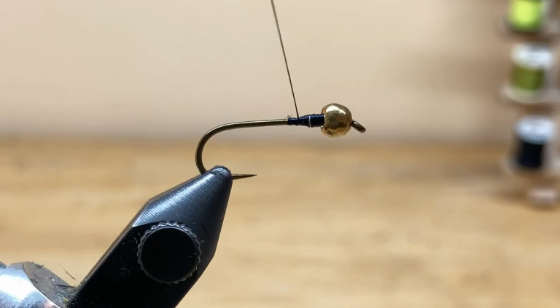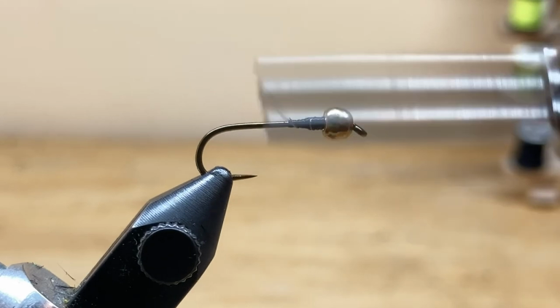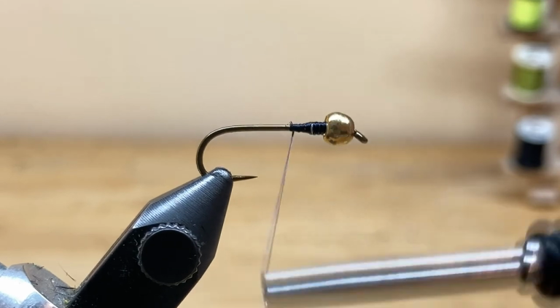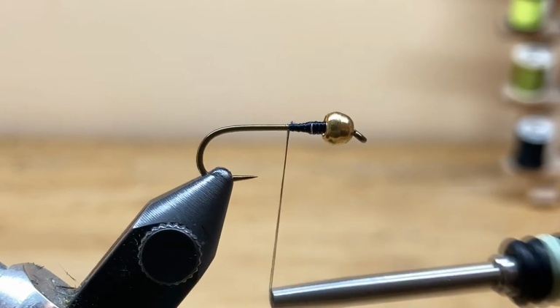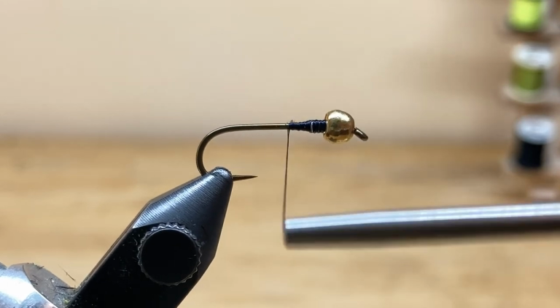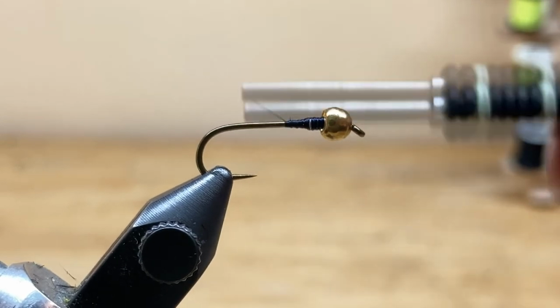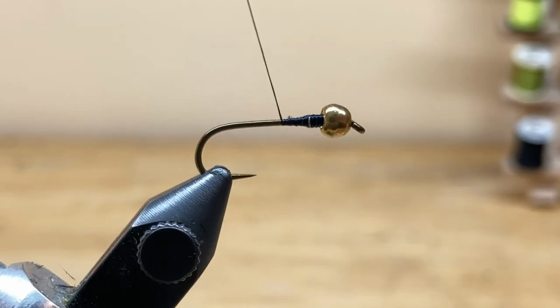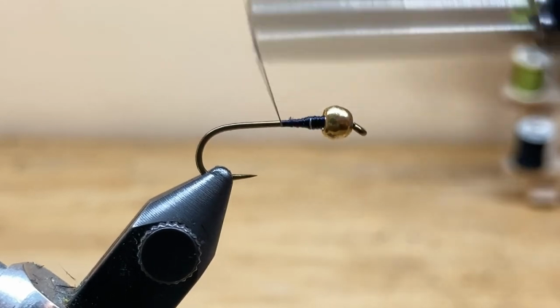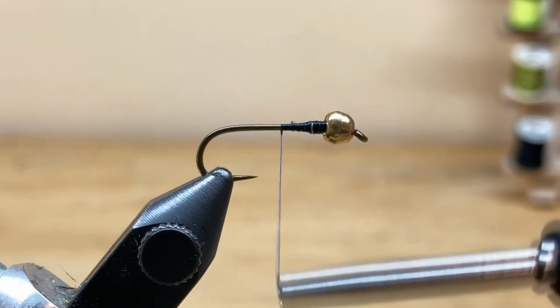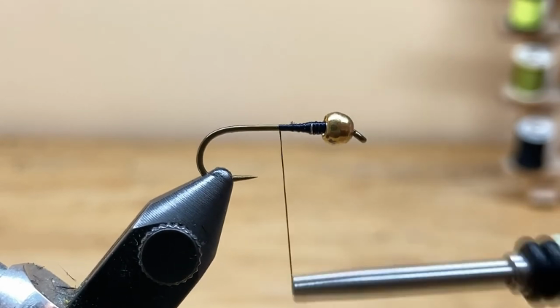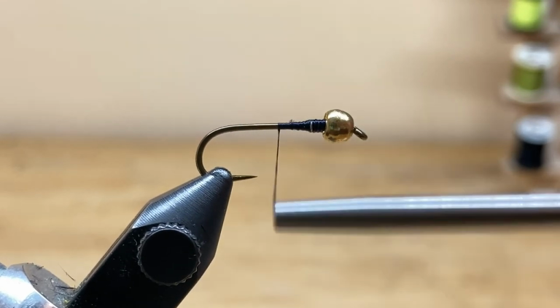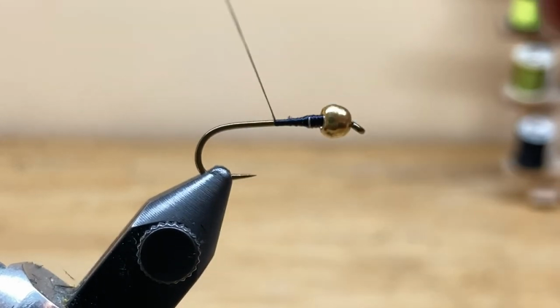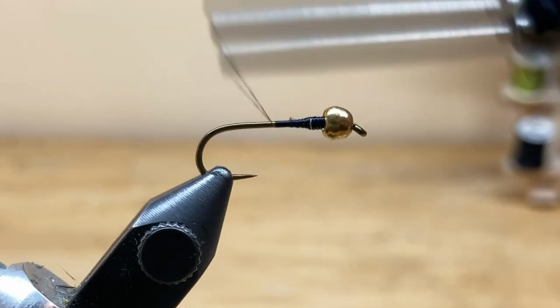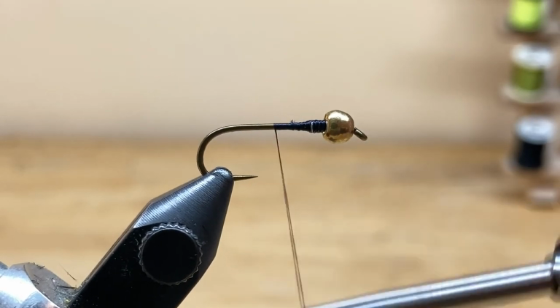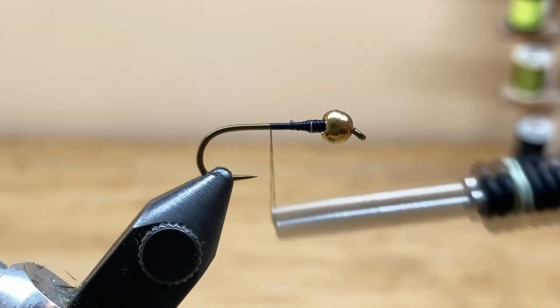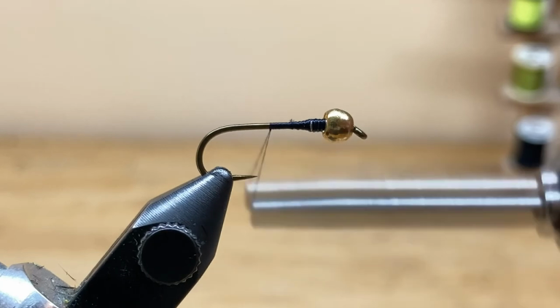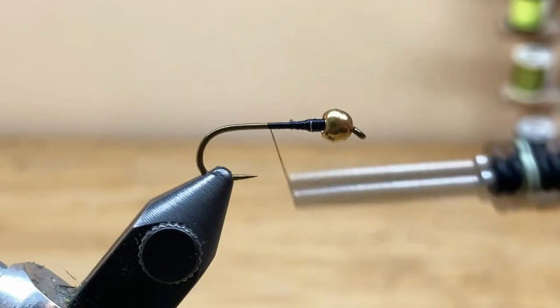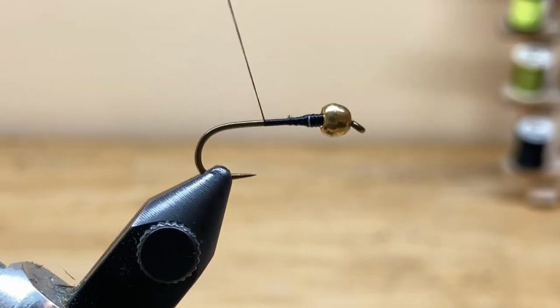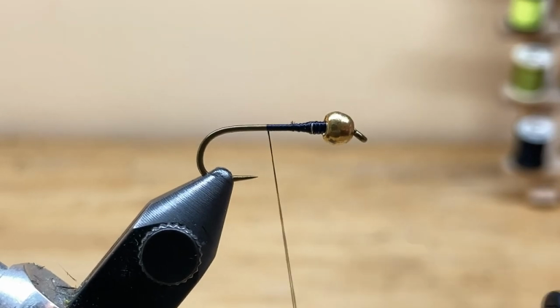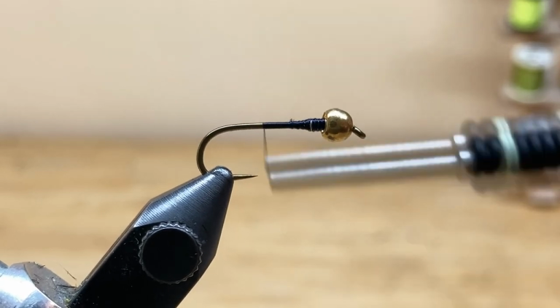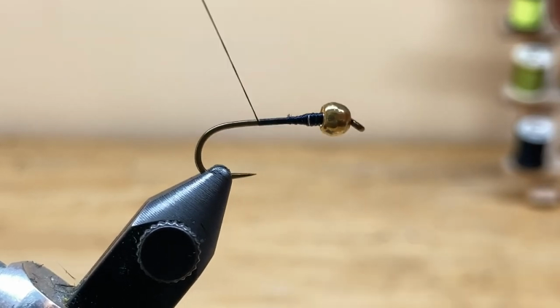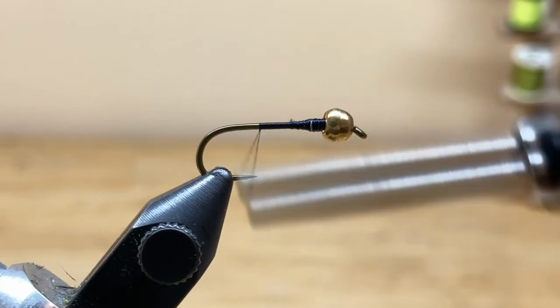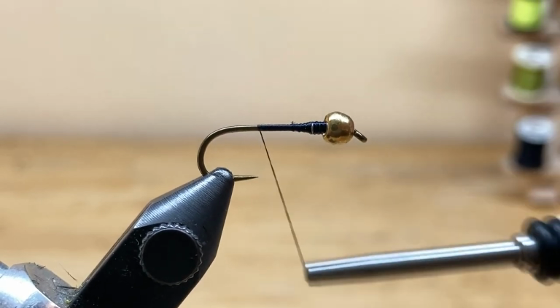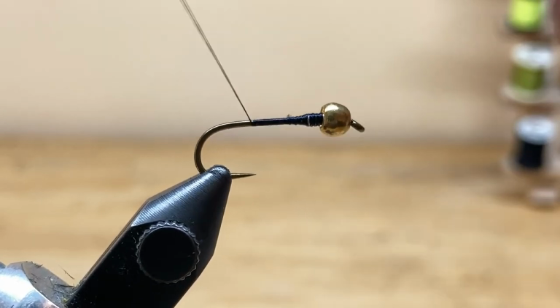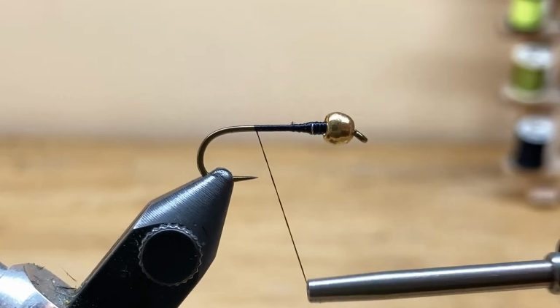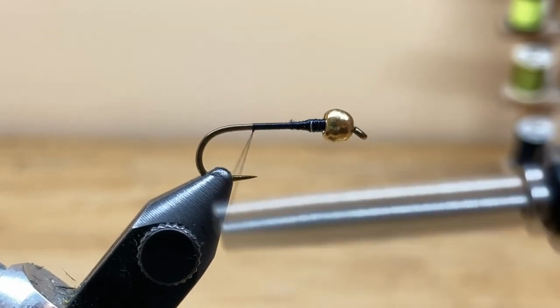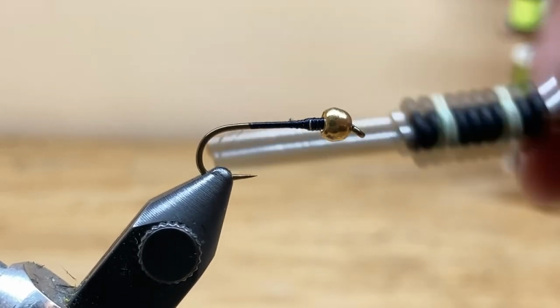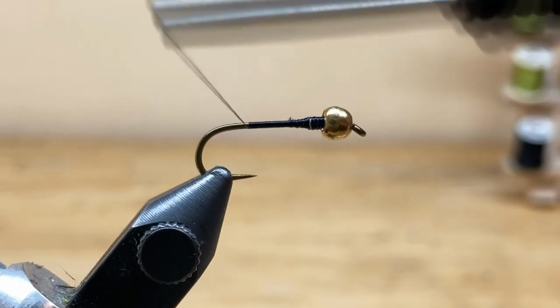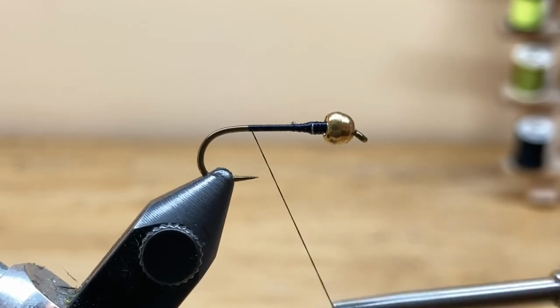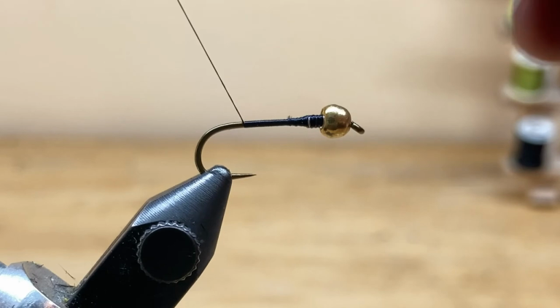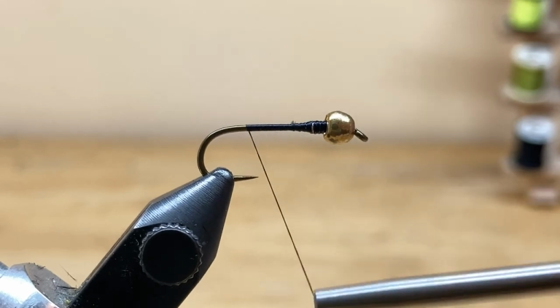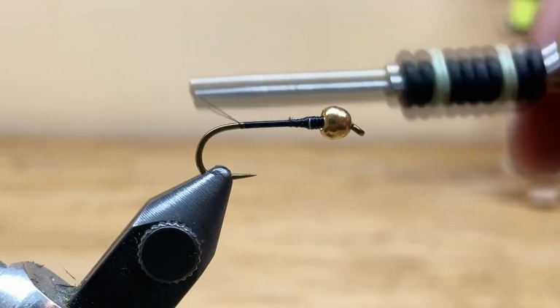I'm going to wrap right back over and make nice smooth wraps over that wire until I get back to that thread dam. Clean it up a little bit, then I'll work that thread back with touching wraps basically right back to the barb of the hook.